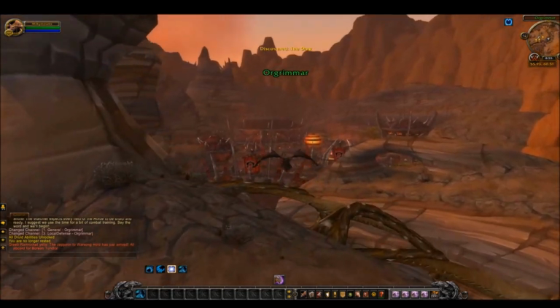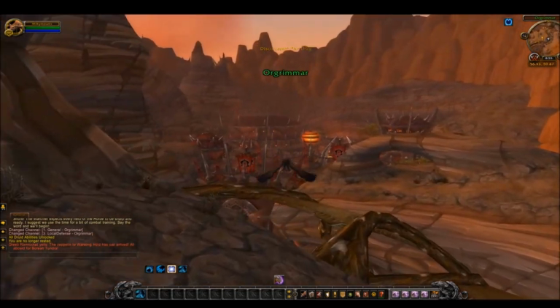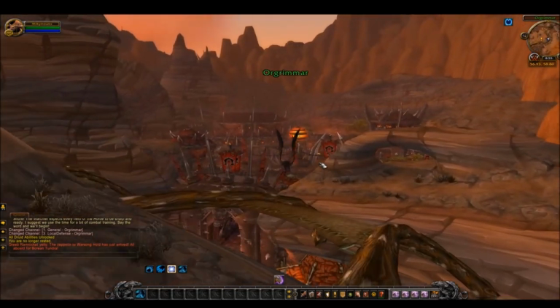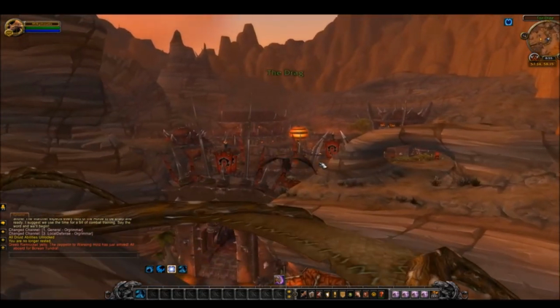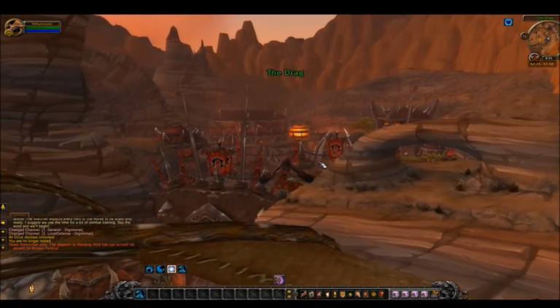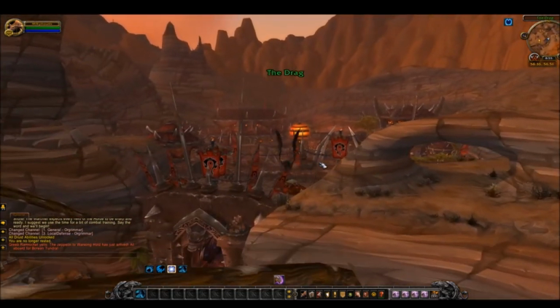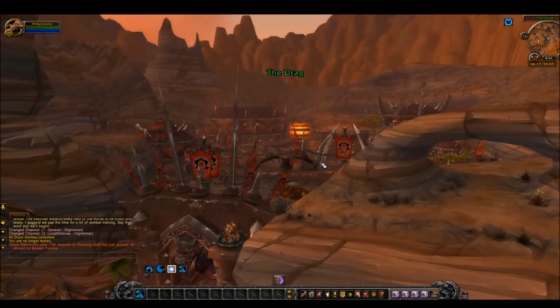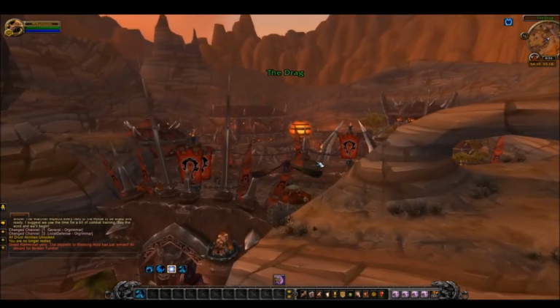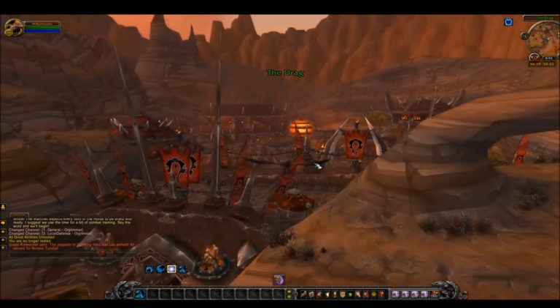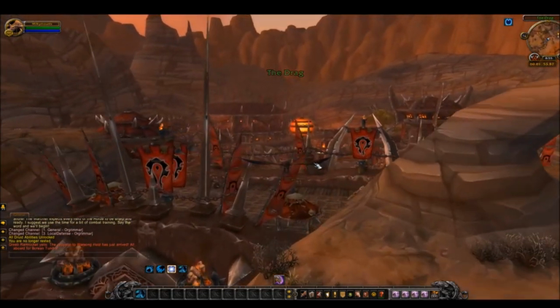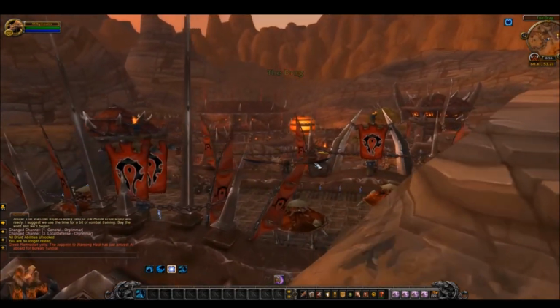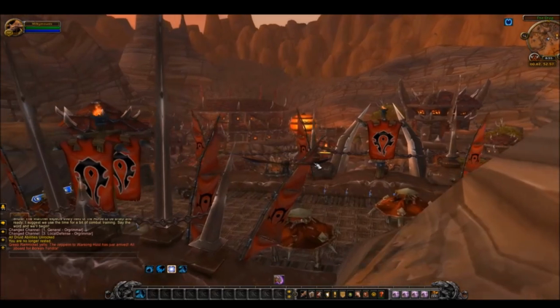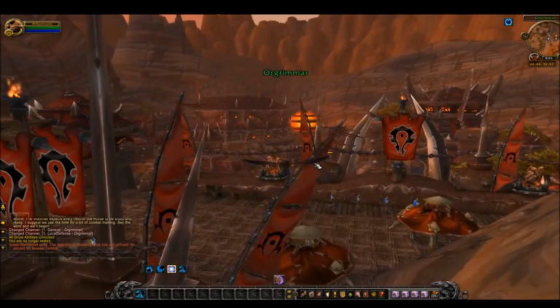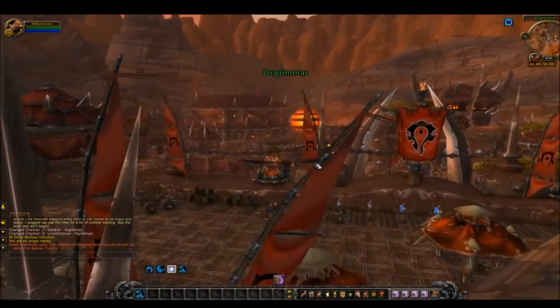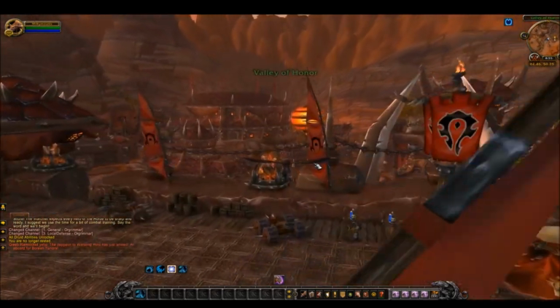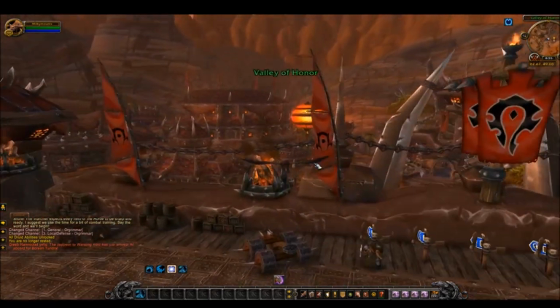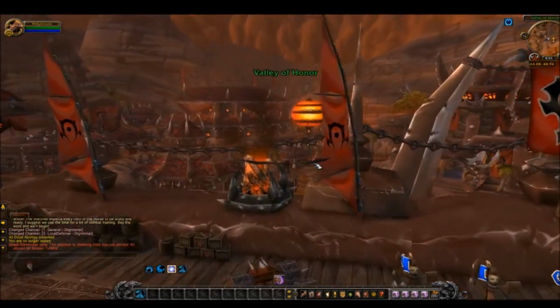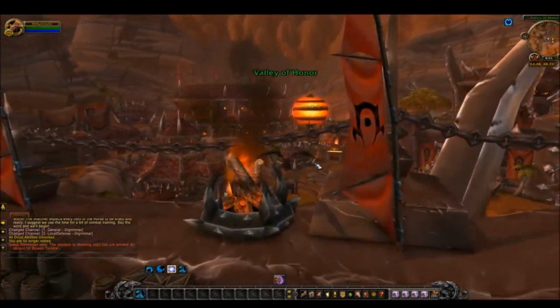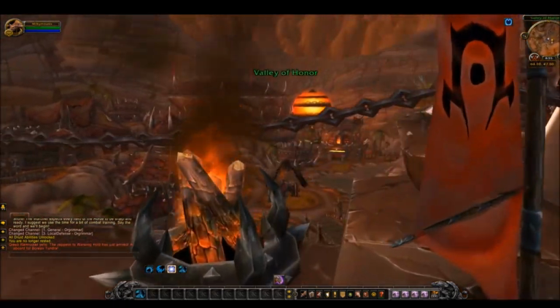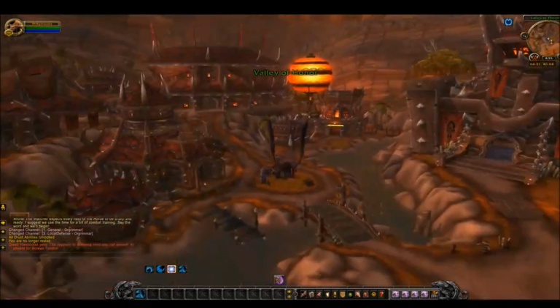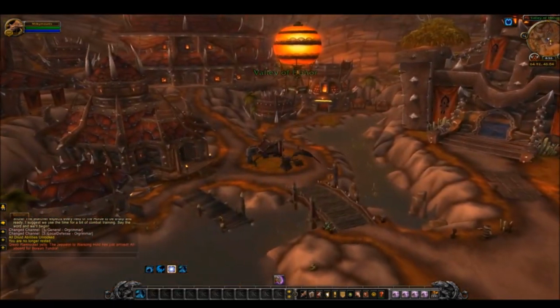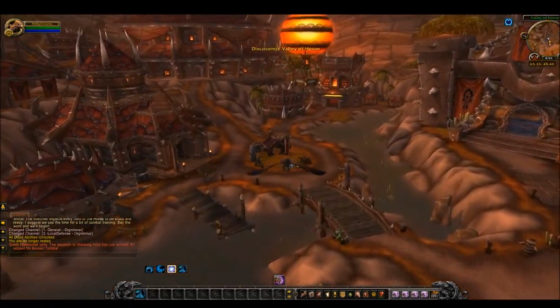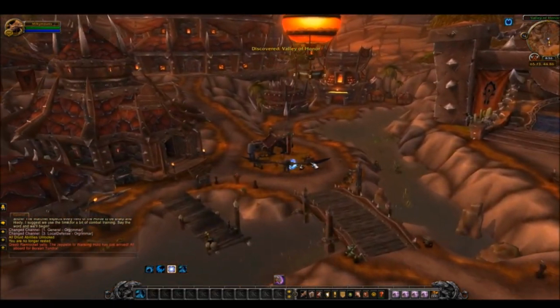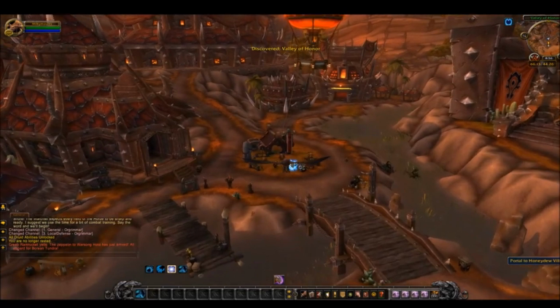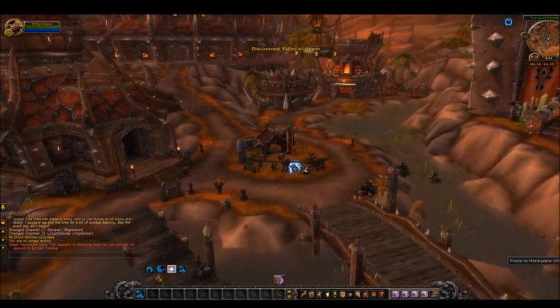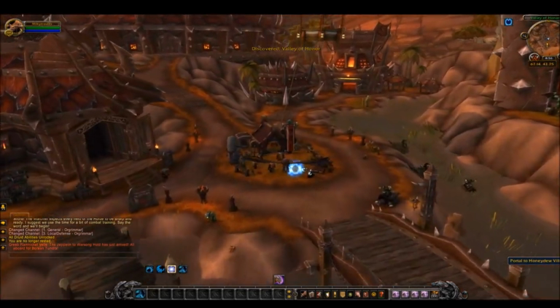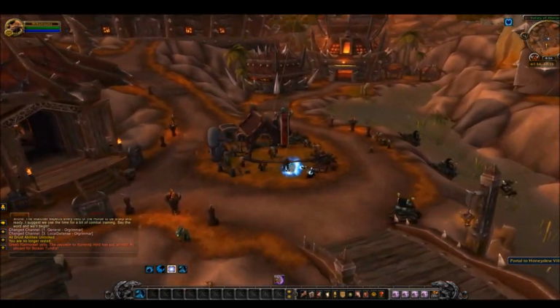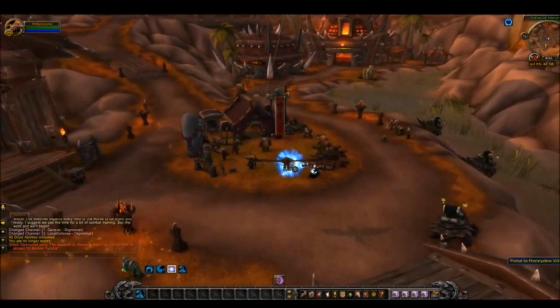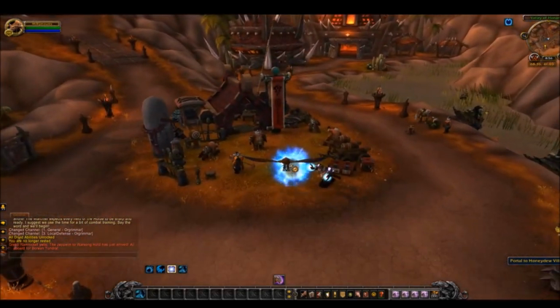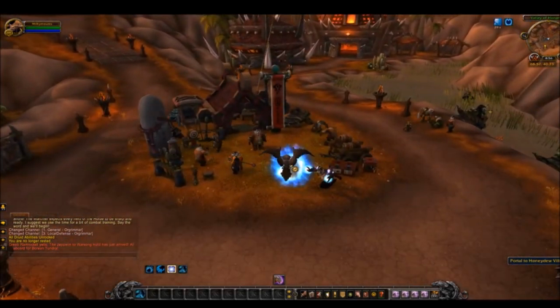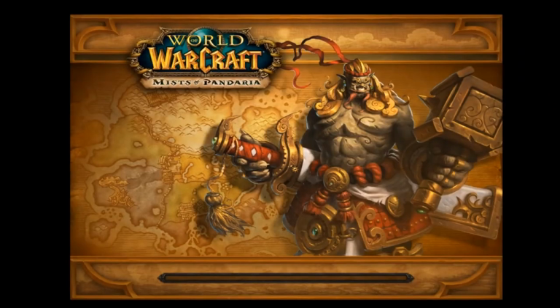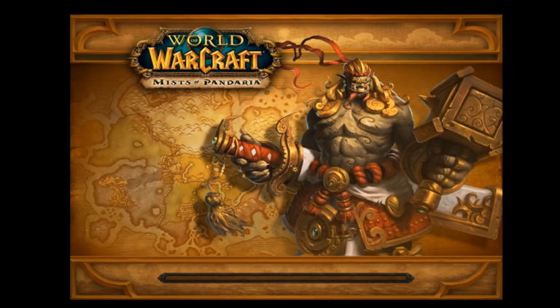However, world rares such as Timelost Protodrake, Anax, and Hulon are open to be killed and looted by your class trial. All mounts and pets learned on a class trial go straight to your account collection, so once the trial expires, you'll still have your account earned stuffs.